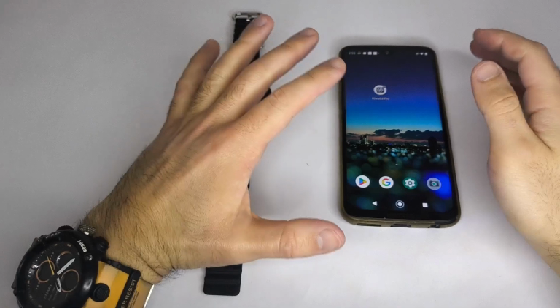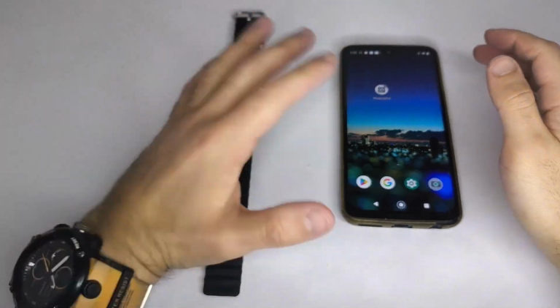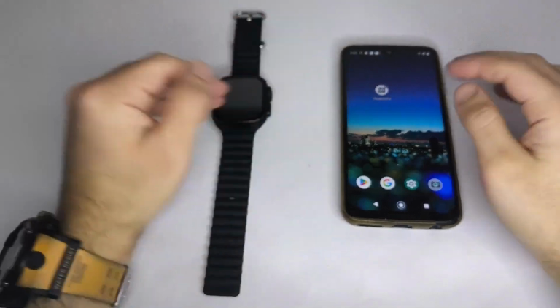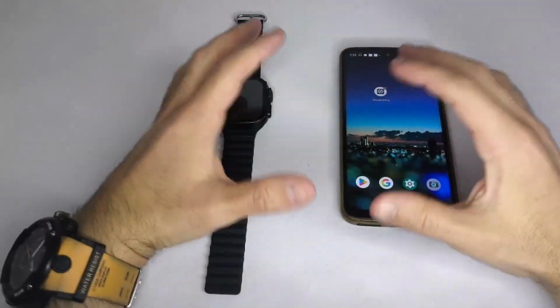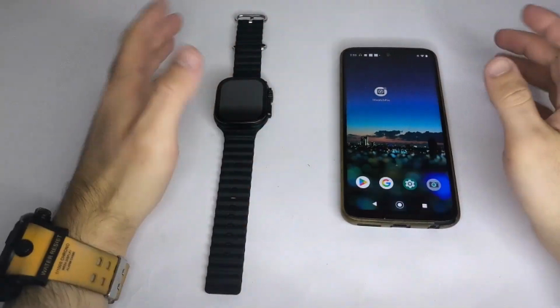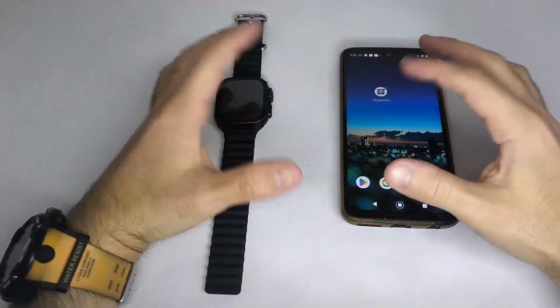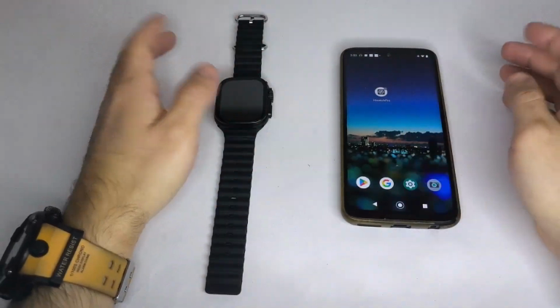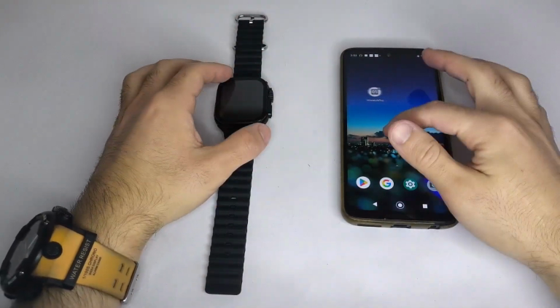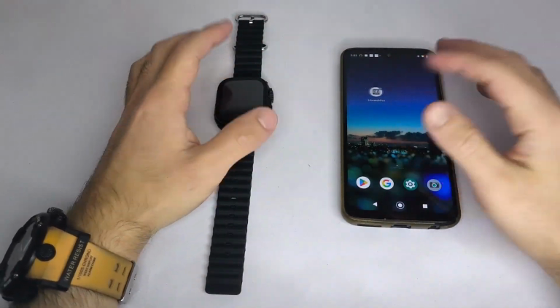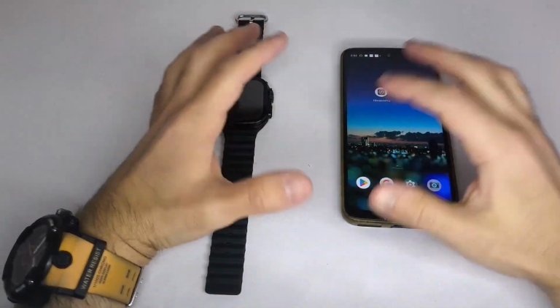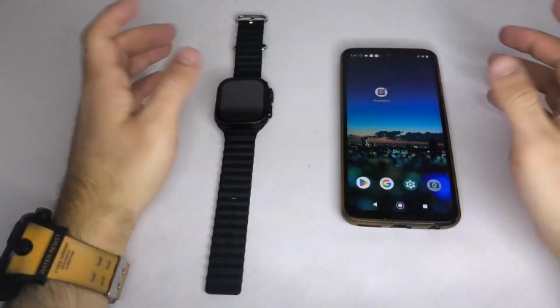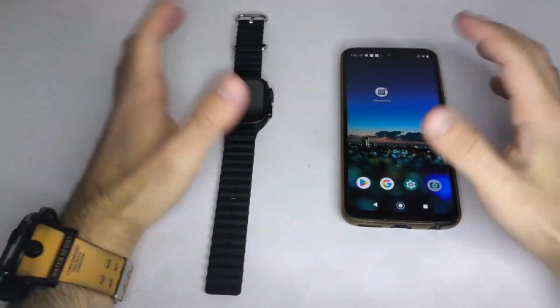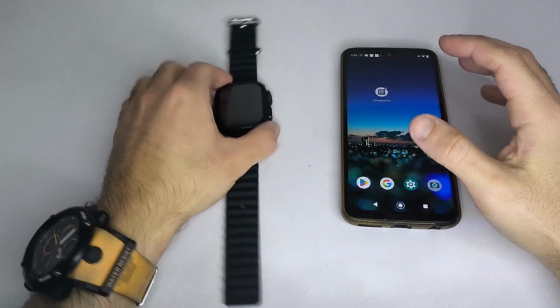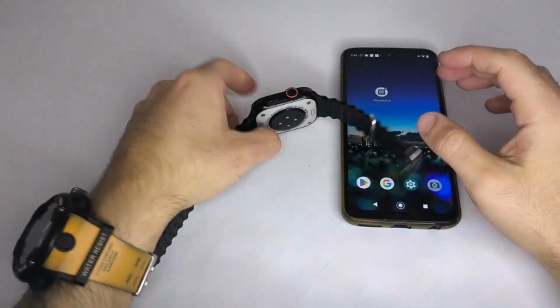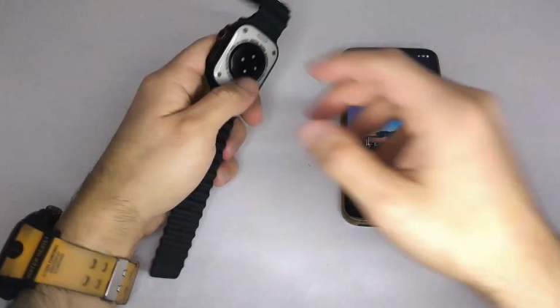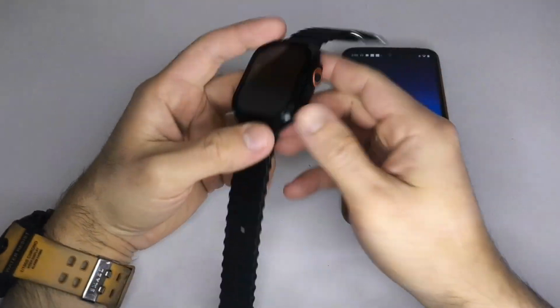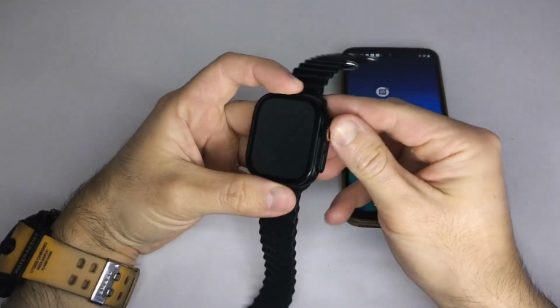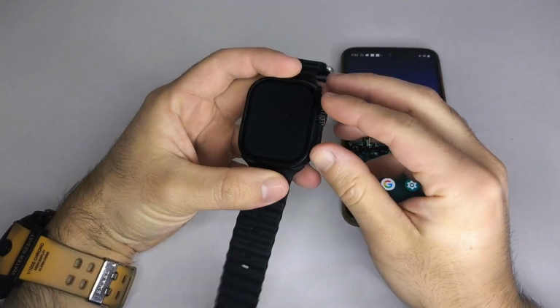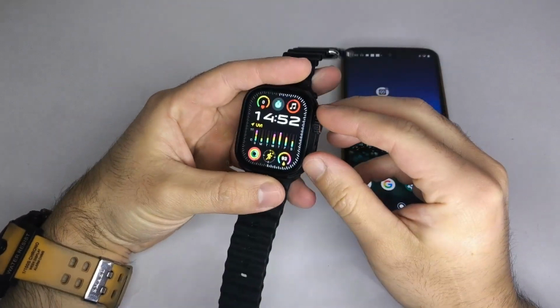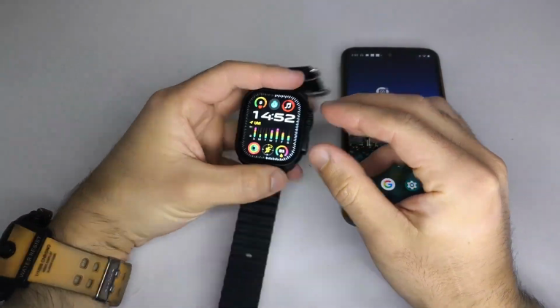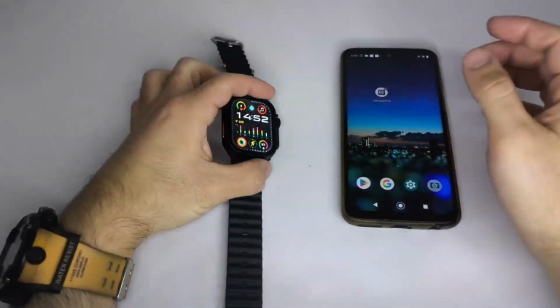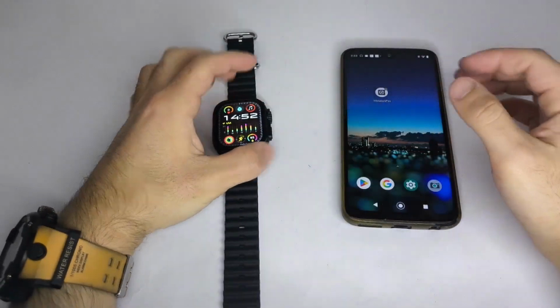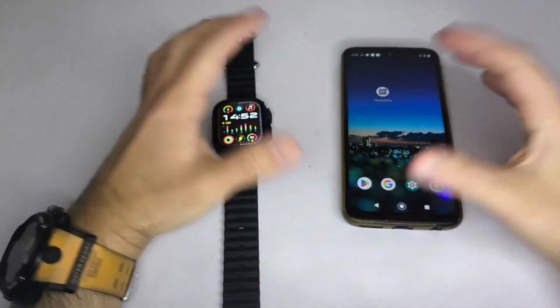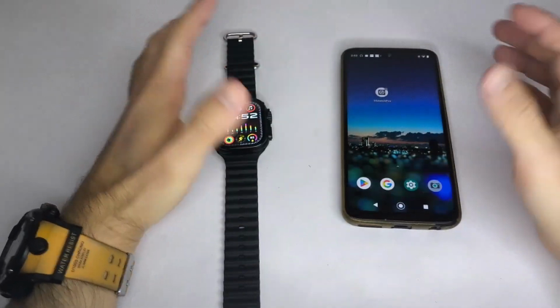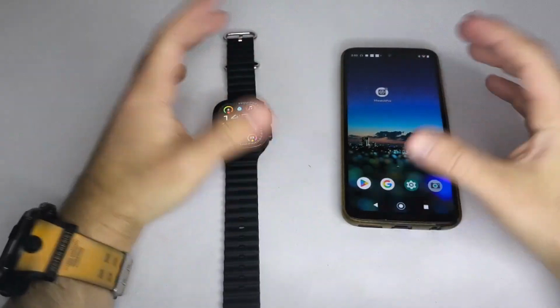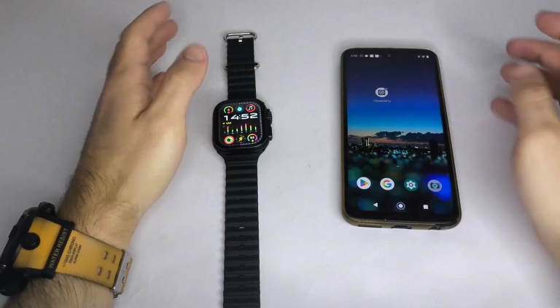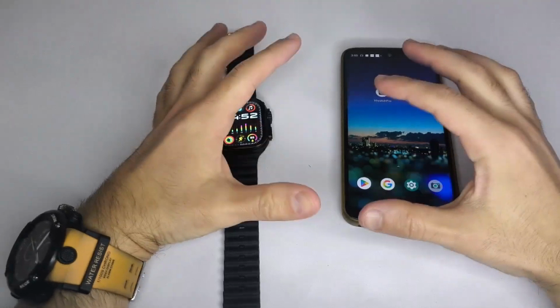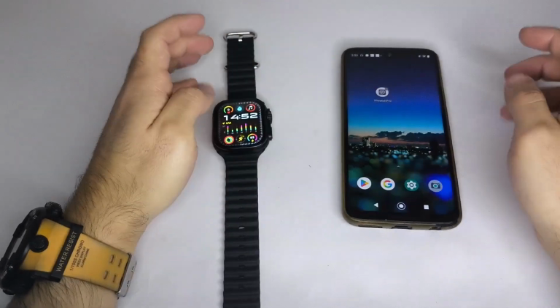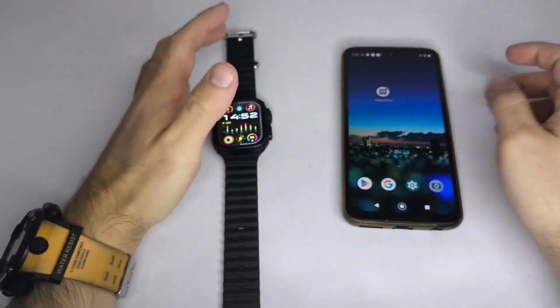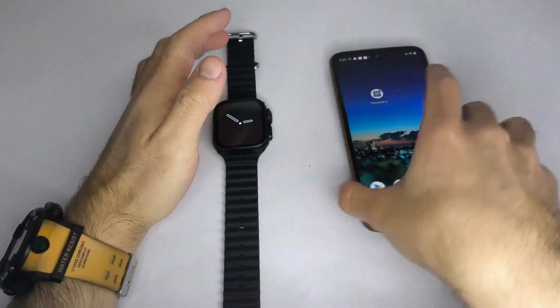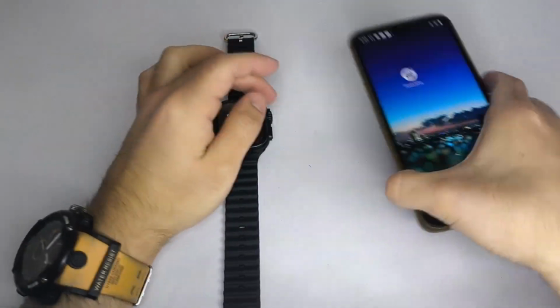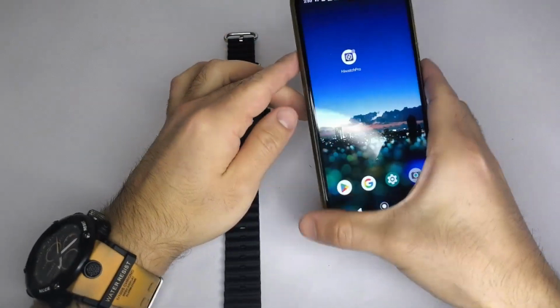Hi everyone, welcome to this tutorial. In this video, I'll show you step-by-step how to connect your smartwatch to your phone. It doesn't matter which brand or model you have — these steps work for most smartwatches.